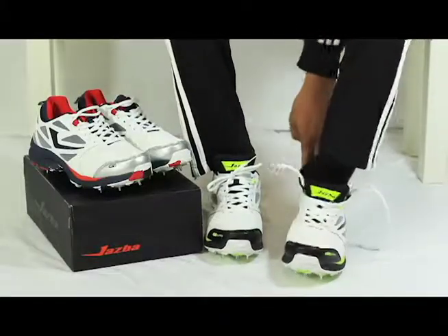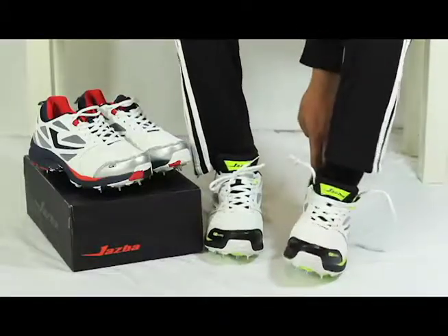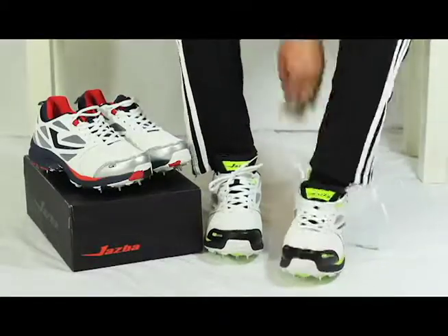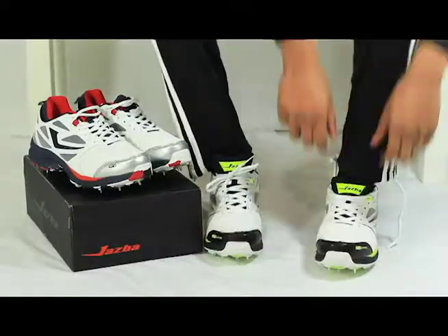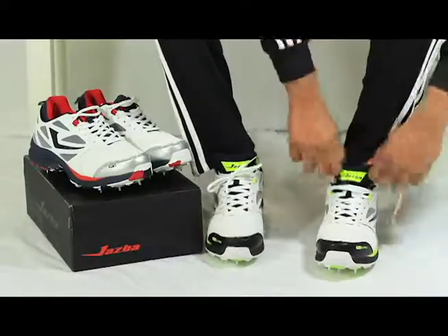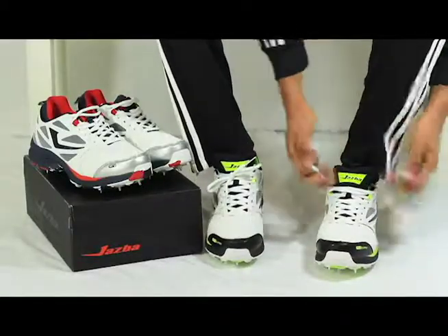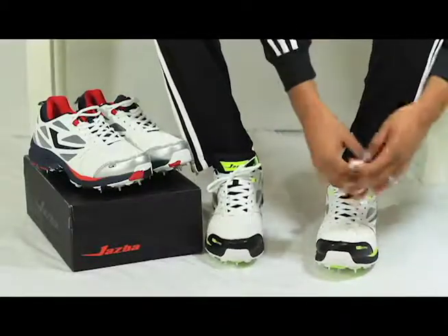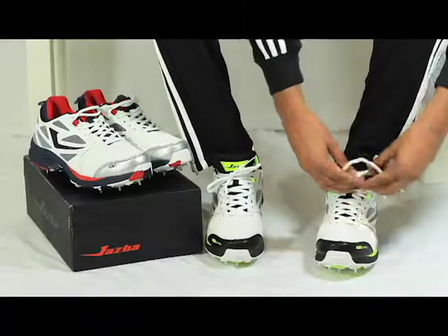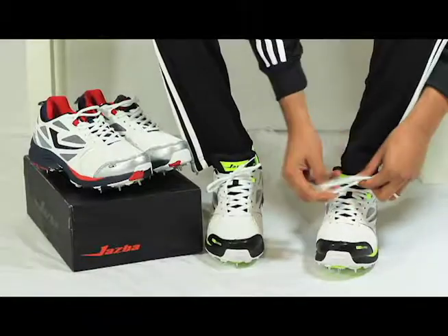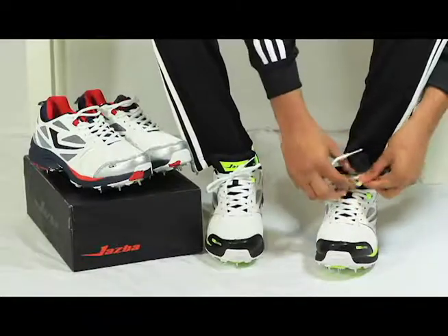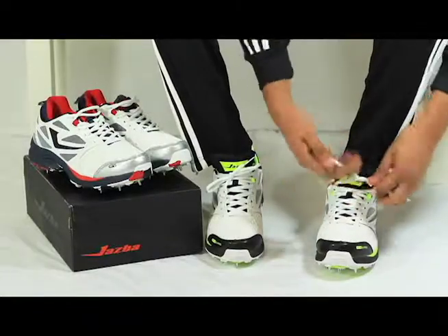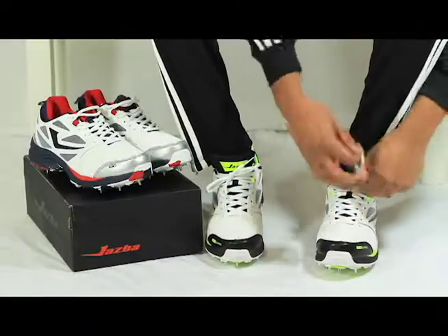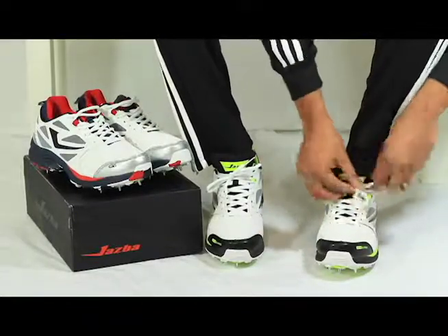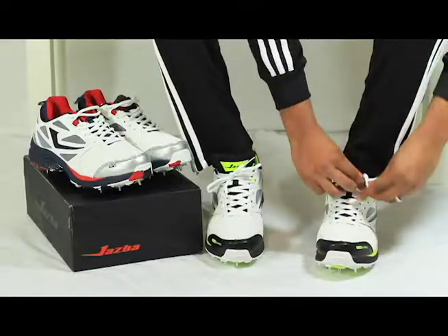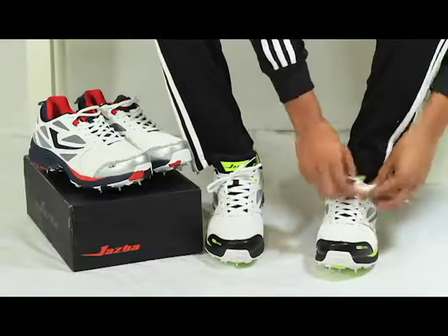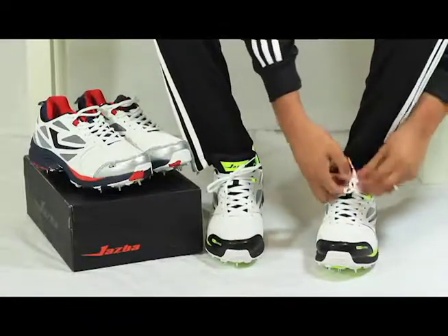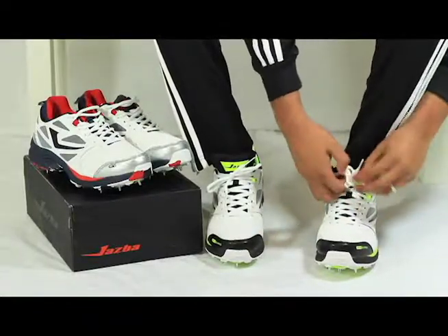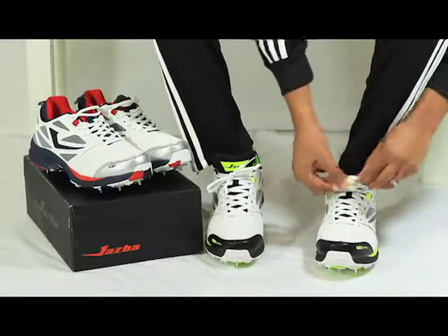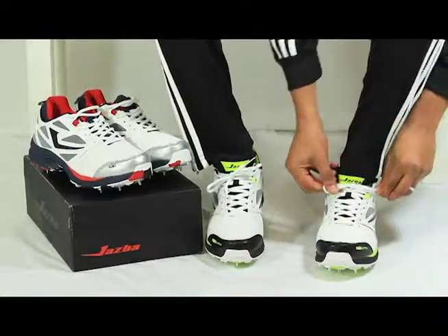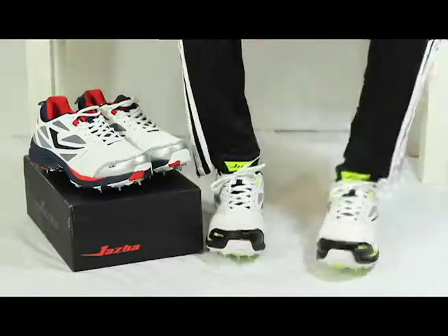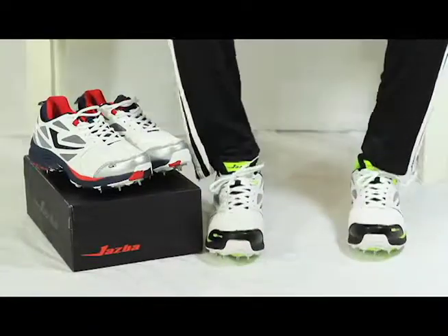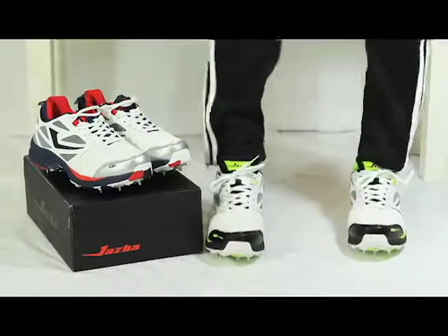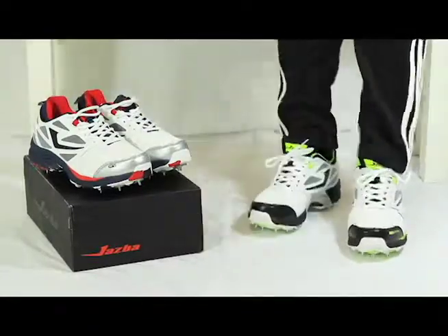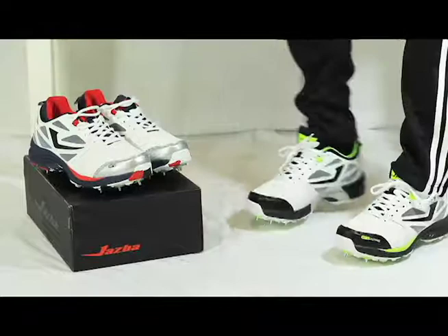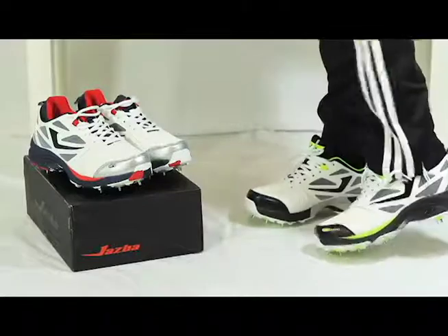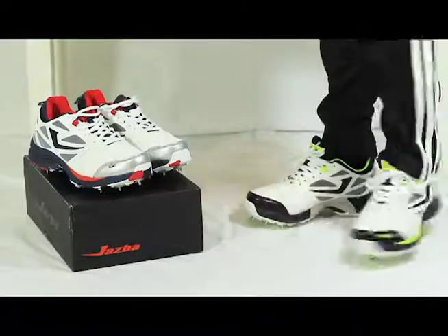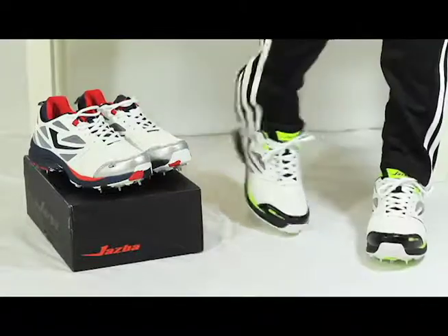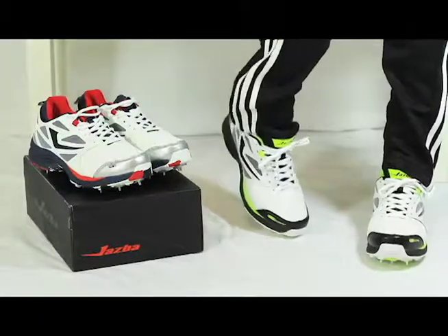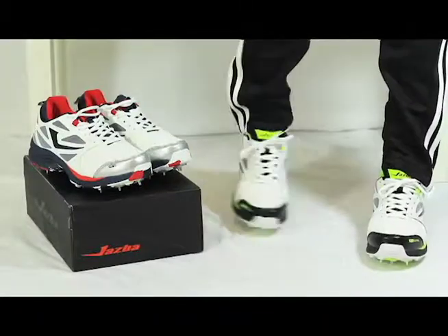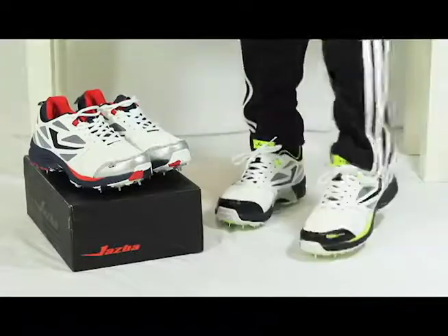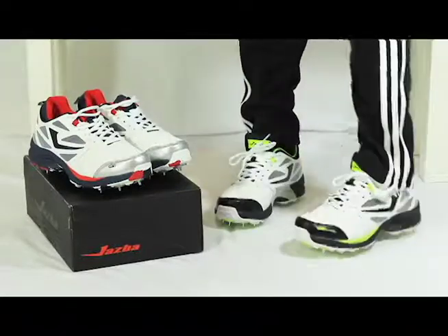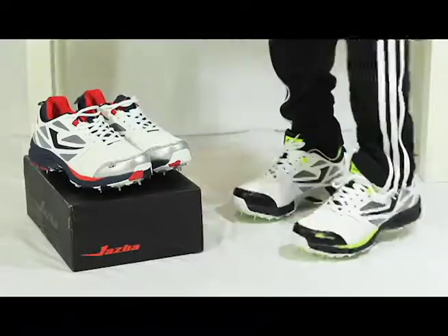A long-lasting cushion insert conforms to your foot shape, providing not only the cushioning and comfort you need but valuable energy return, impact protection and adaptive support.